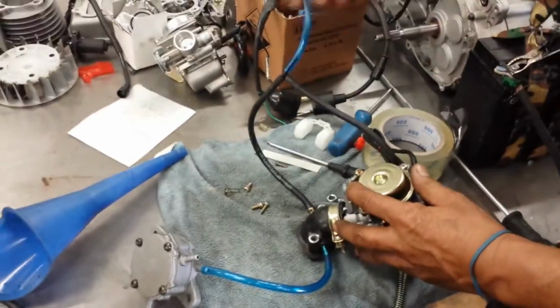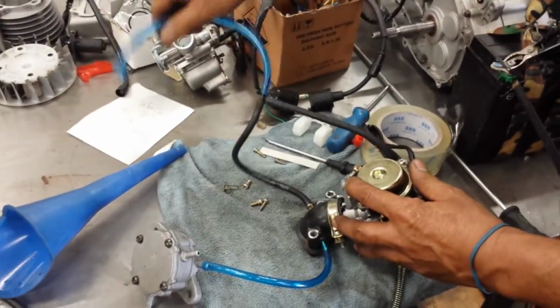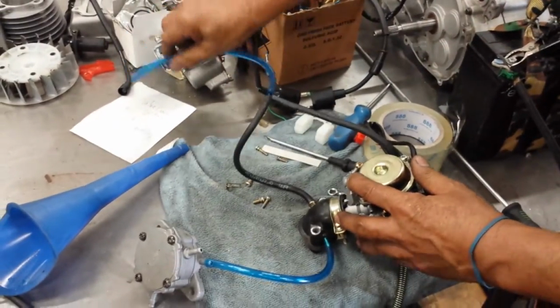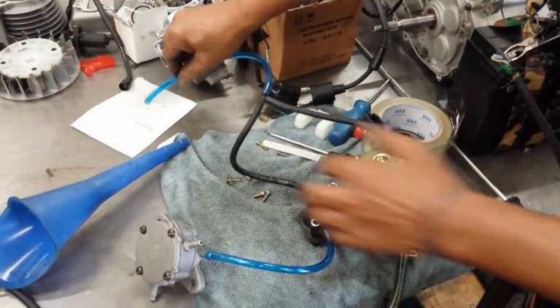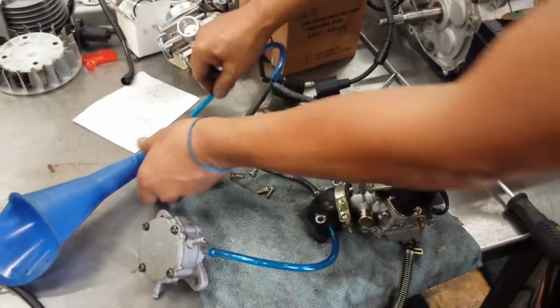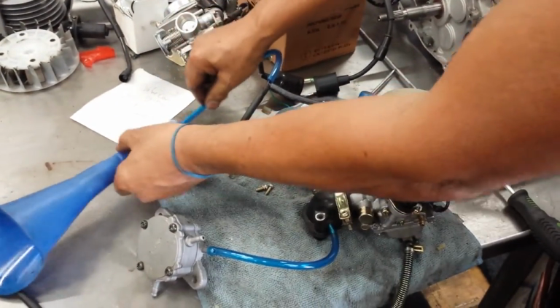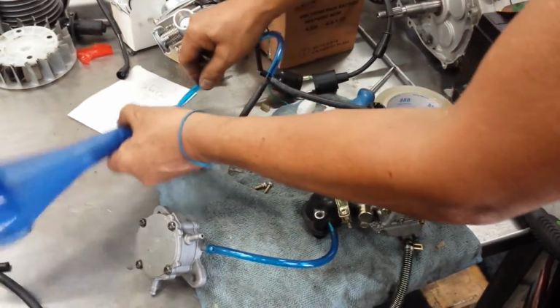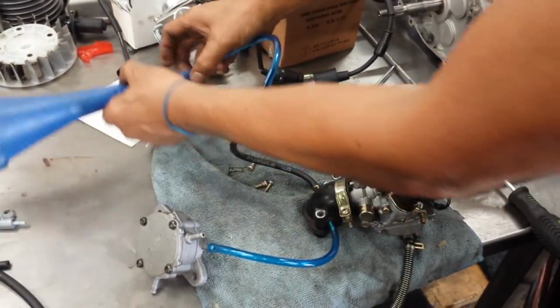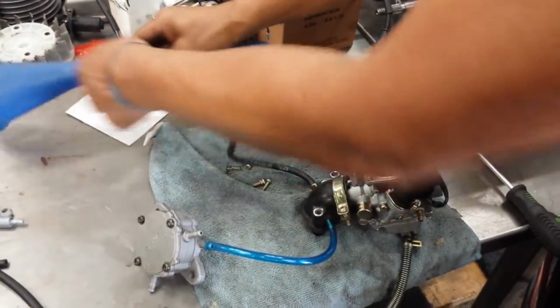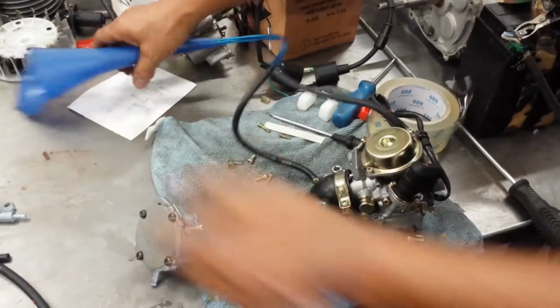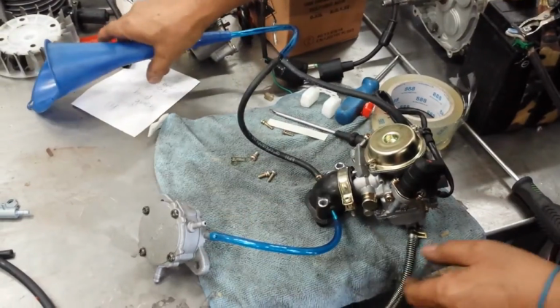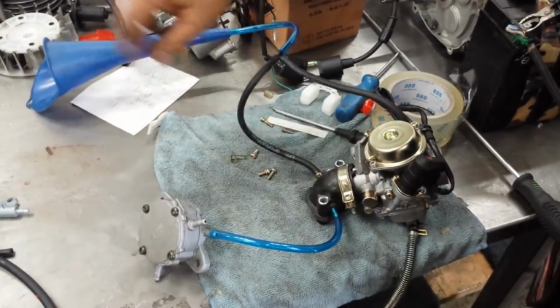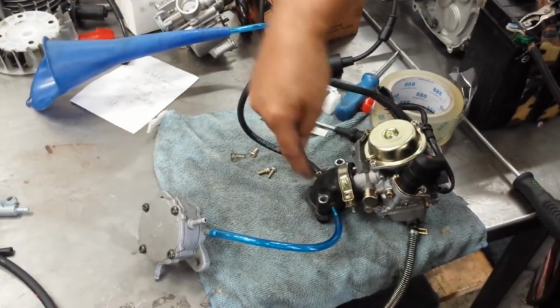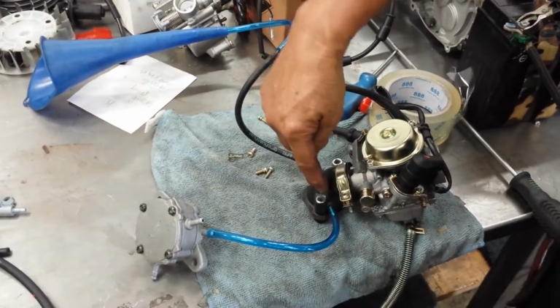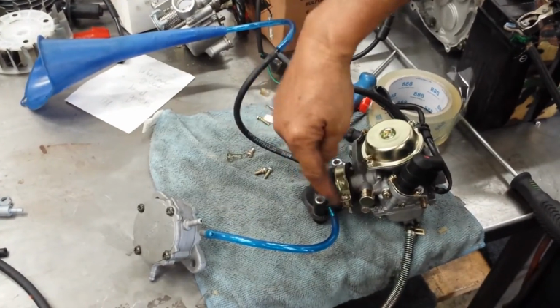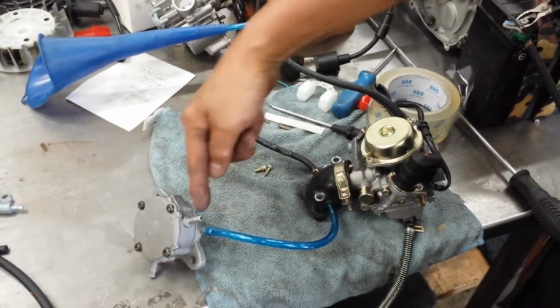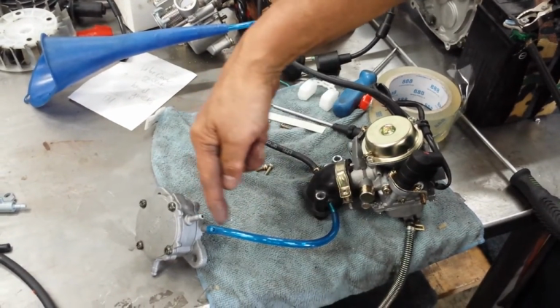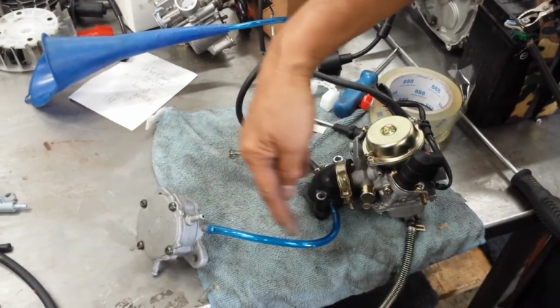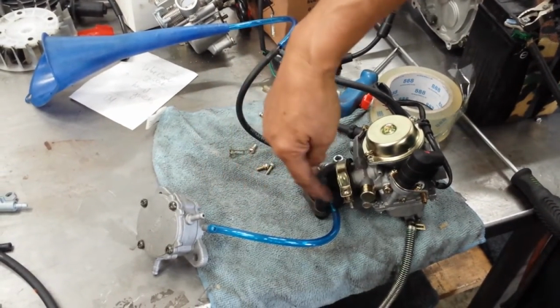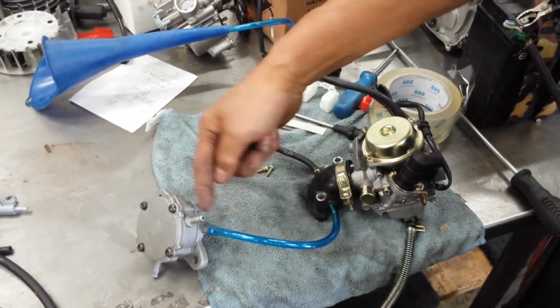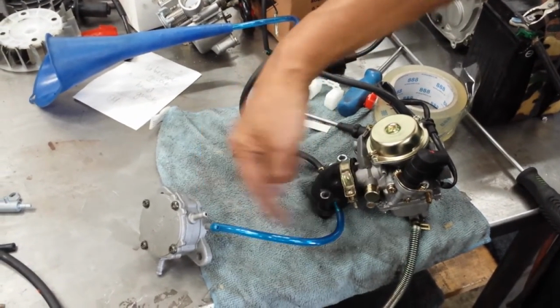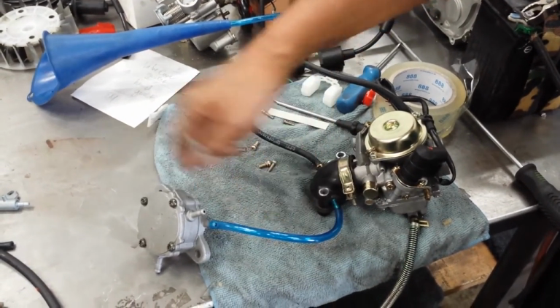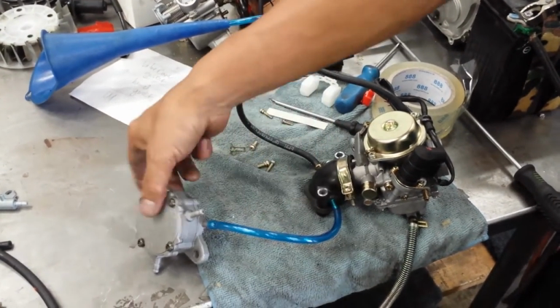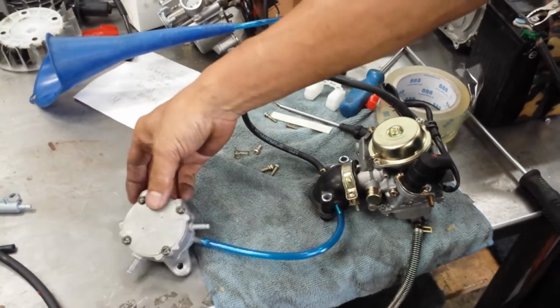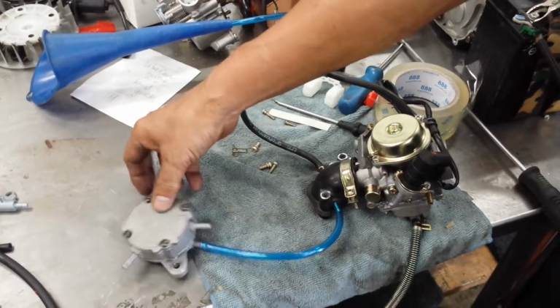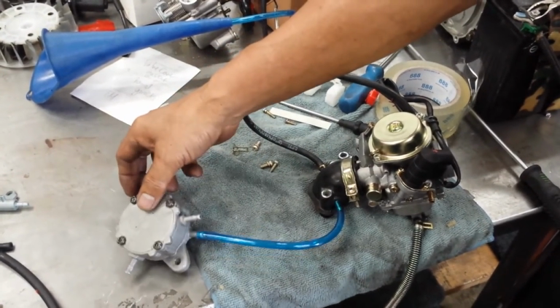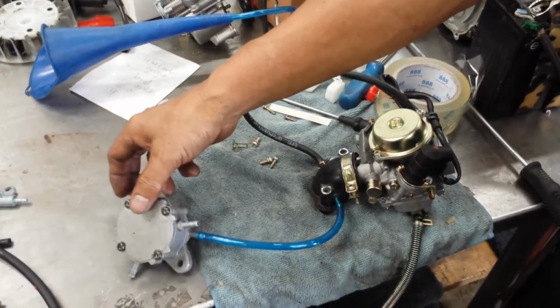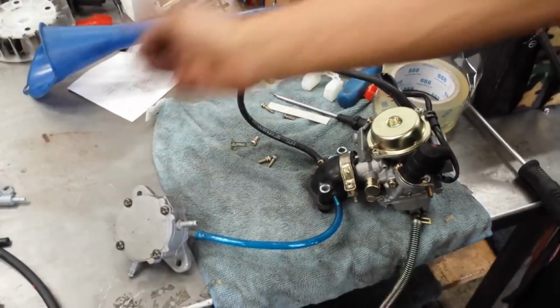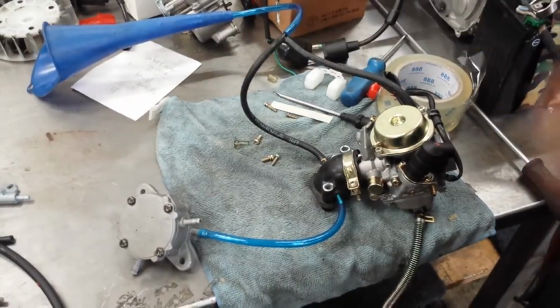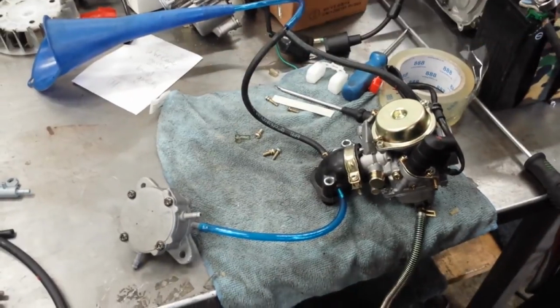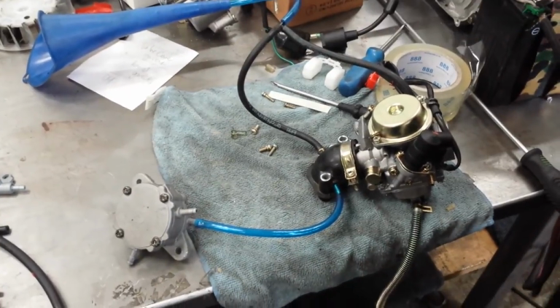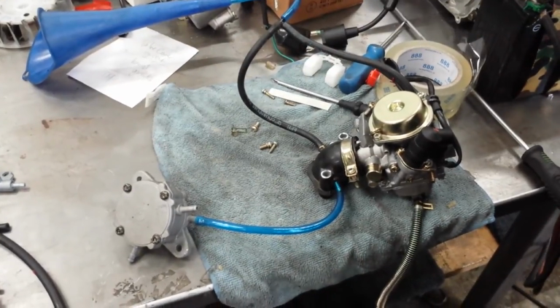So it's gonna be like that — the fuel pump sits straight over there. That's what you're gonna do.